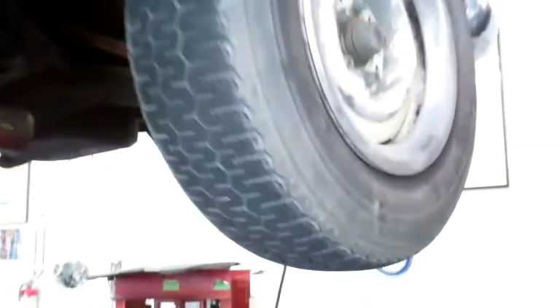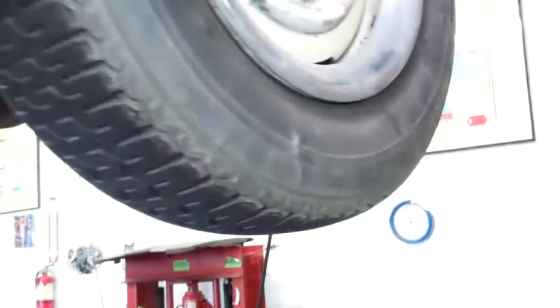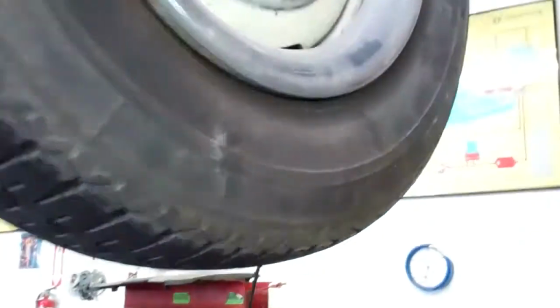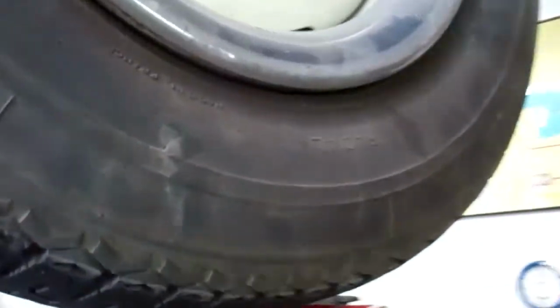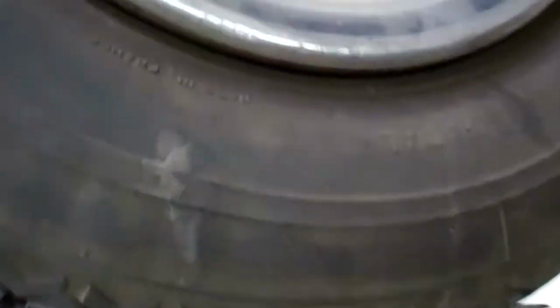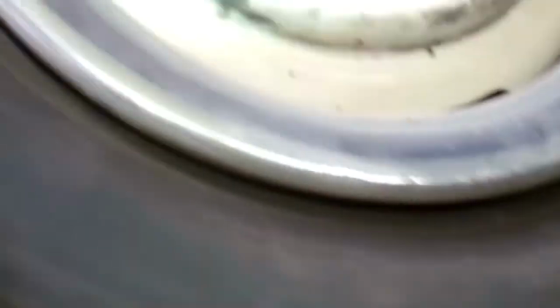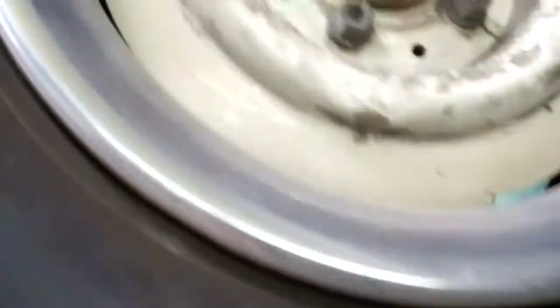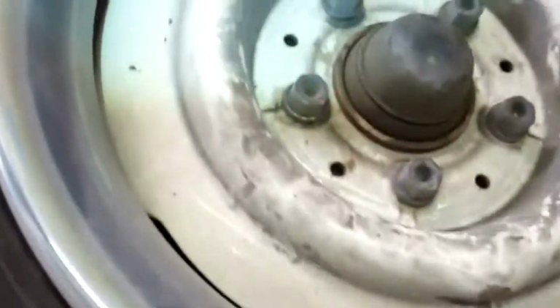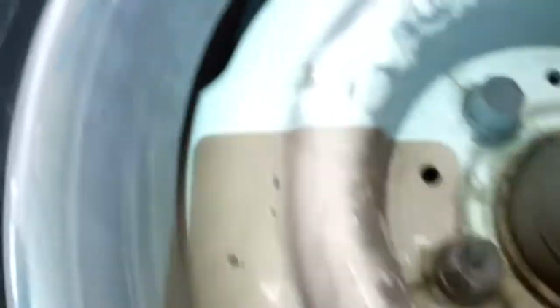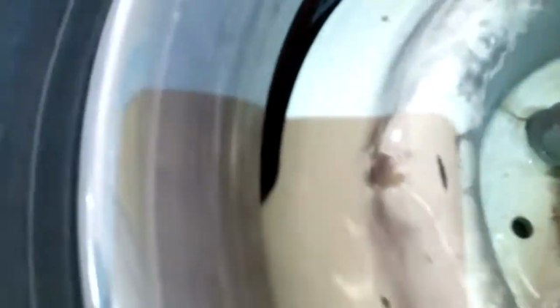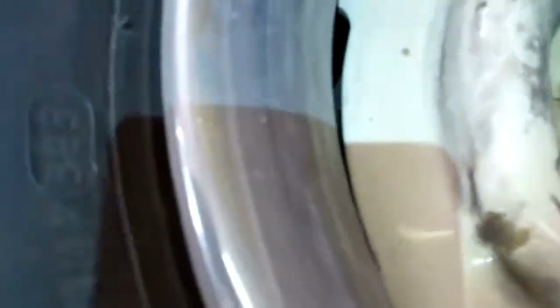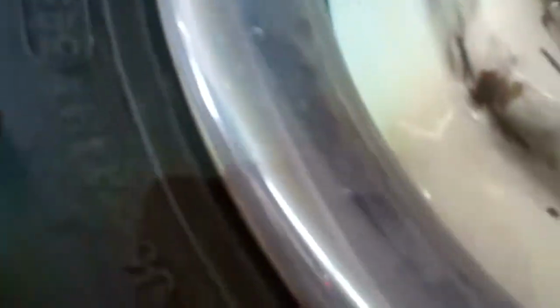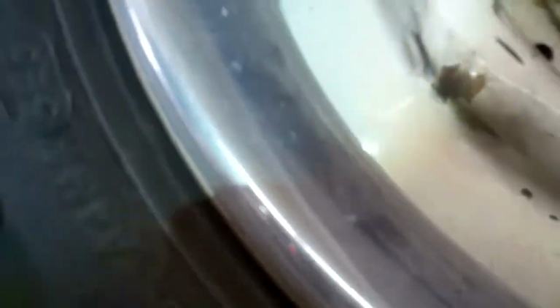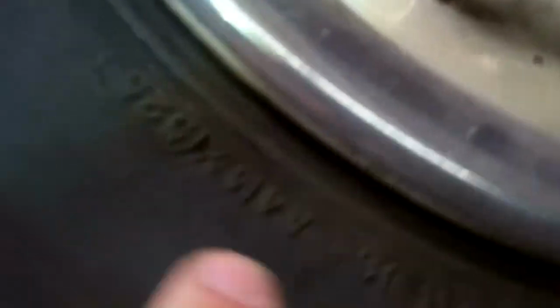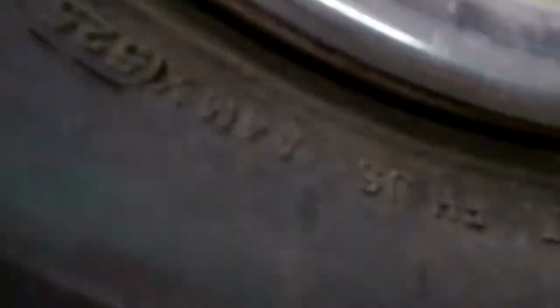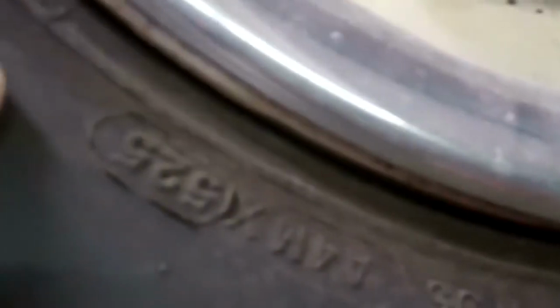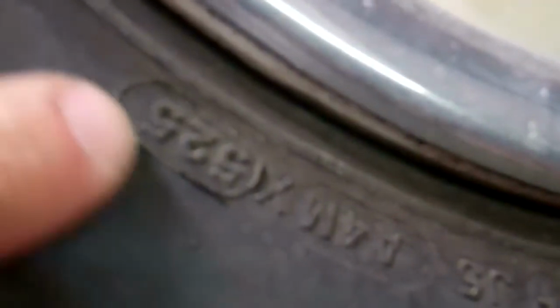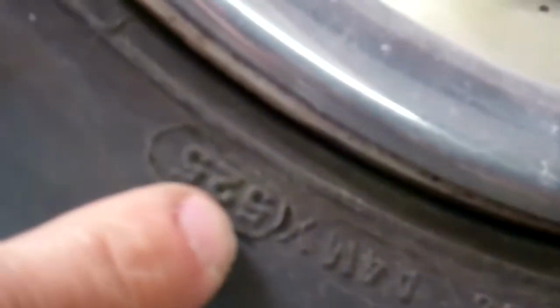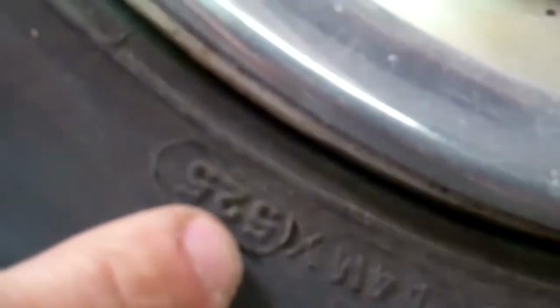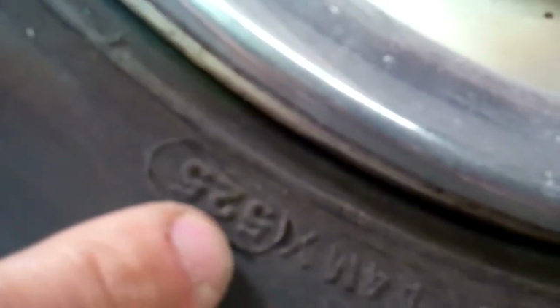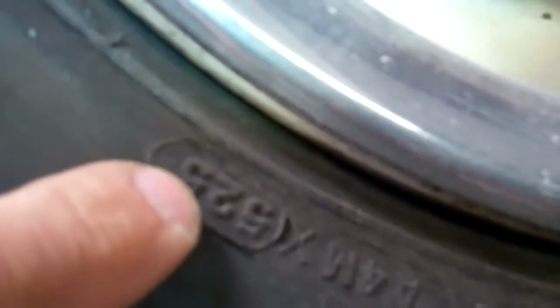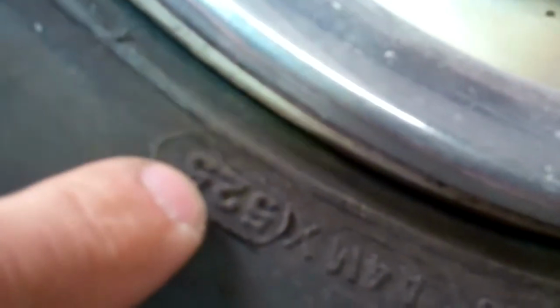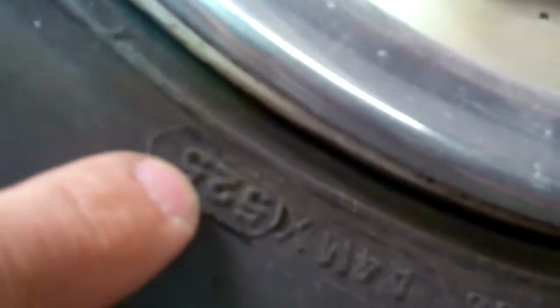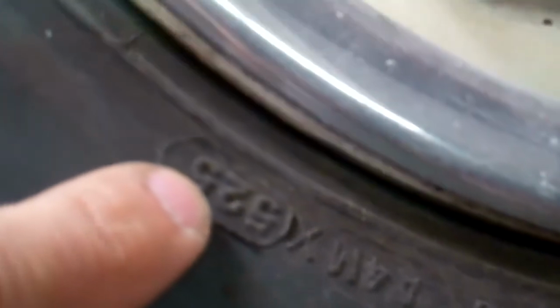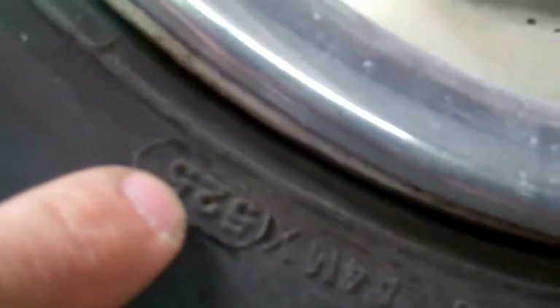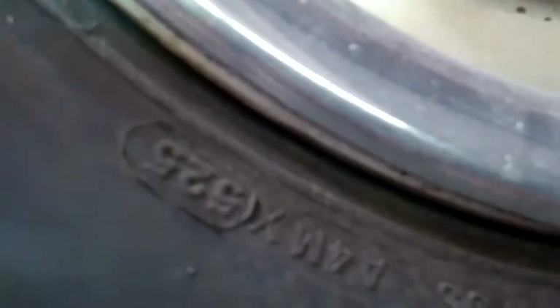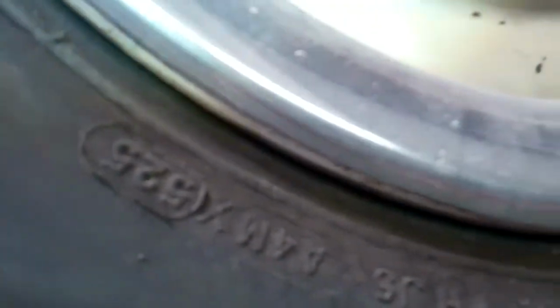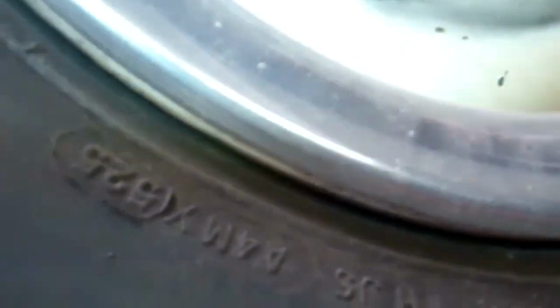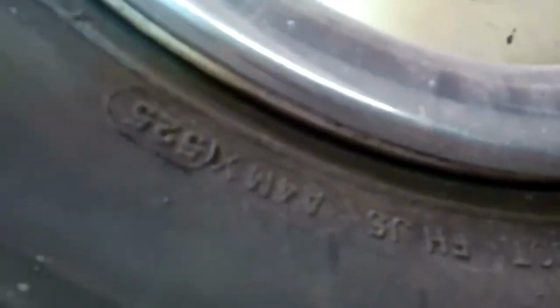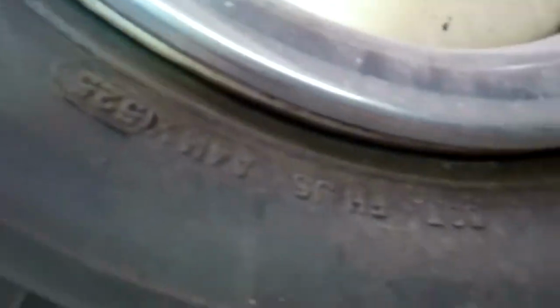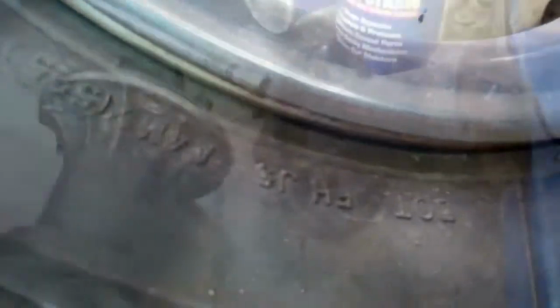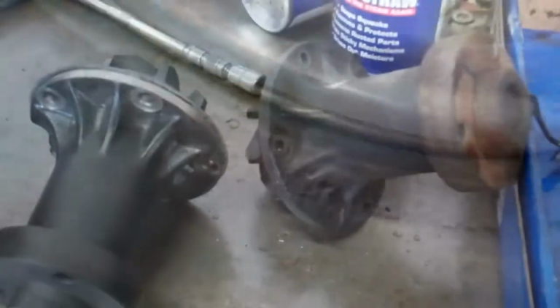Here are the other Michelins the car has on it. This is the right front wheel and it's also from the 52nd week of 1995. So this is why we need to change the tires — they're really old.